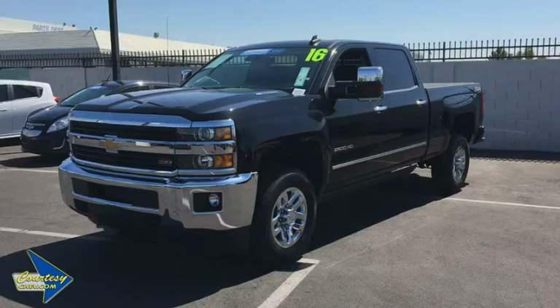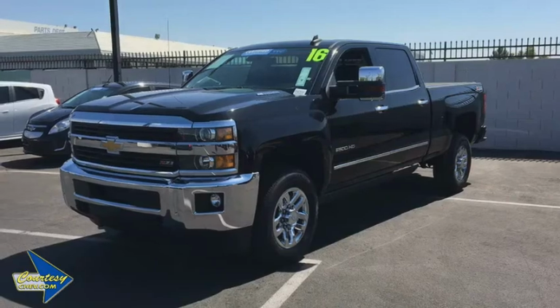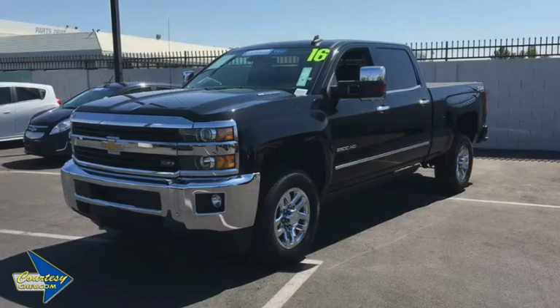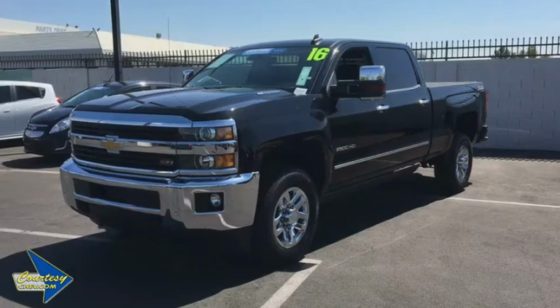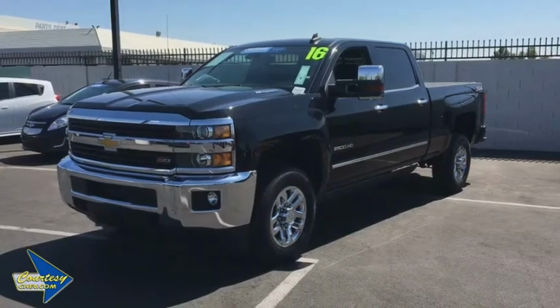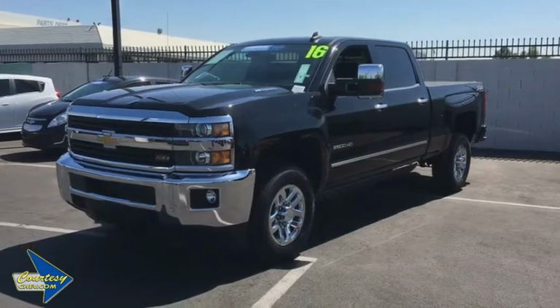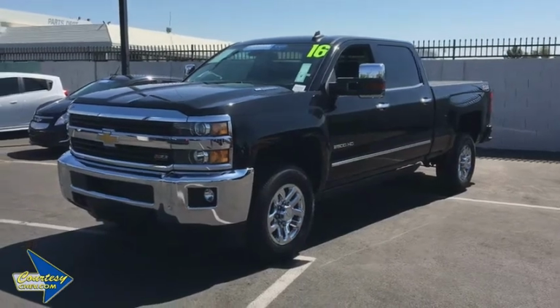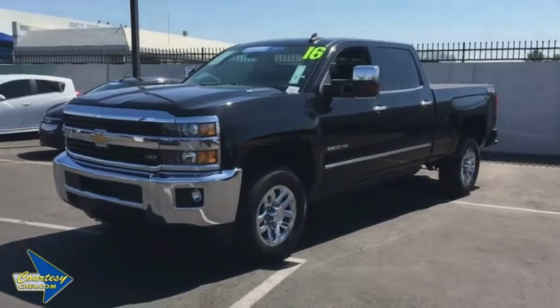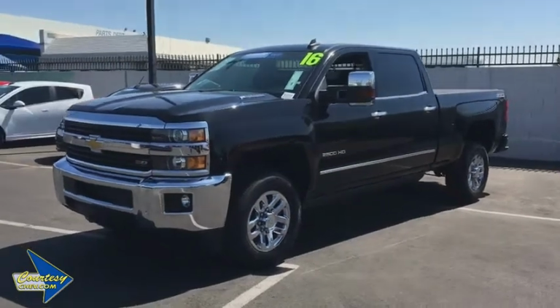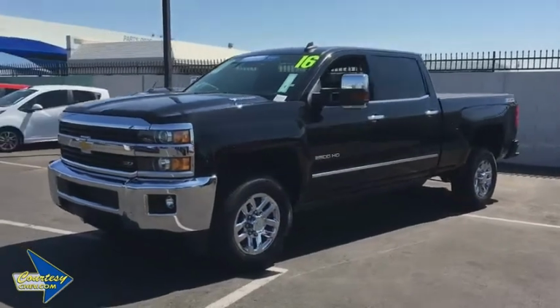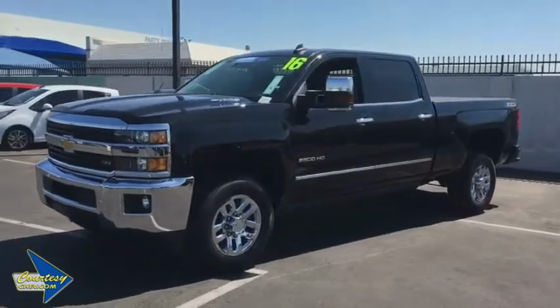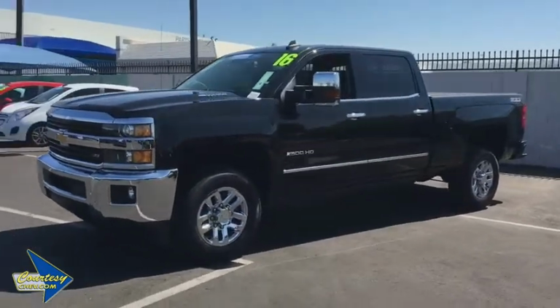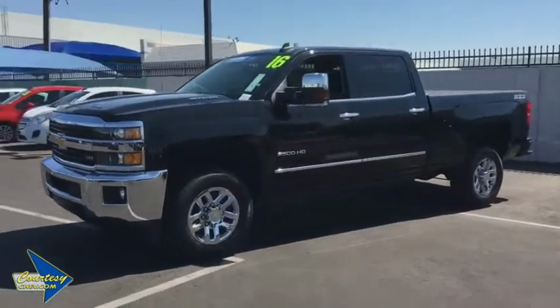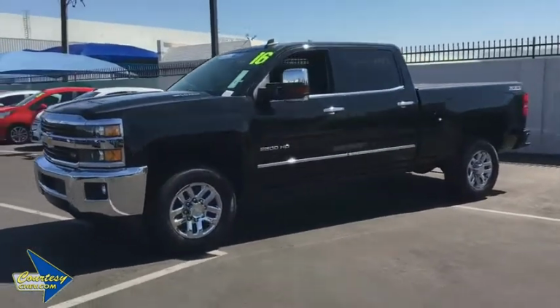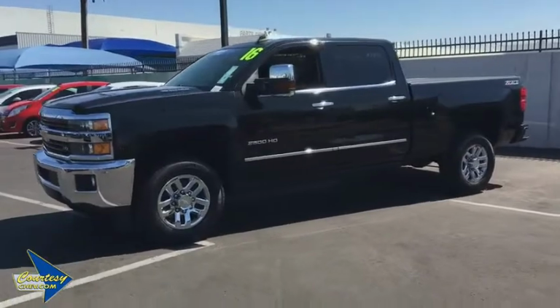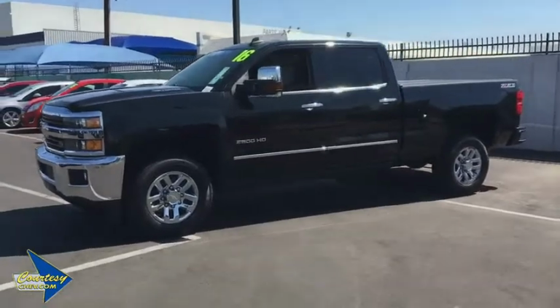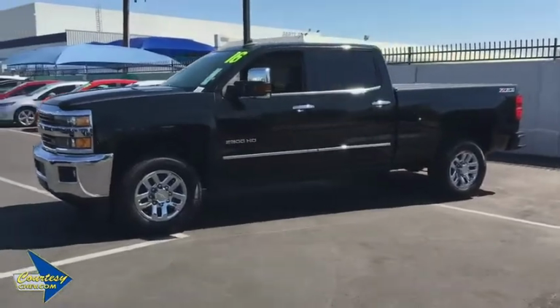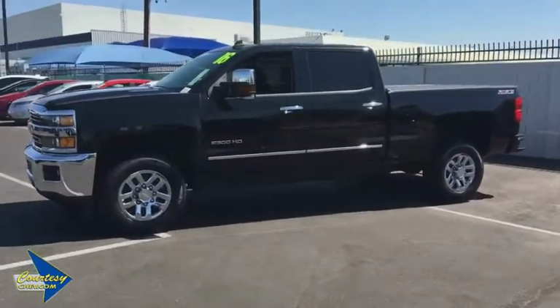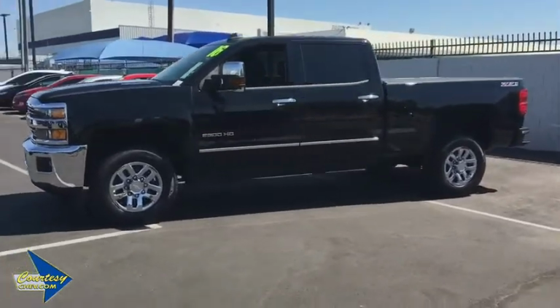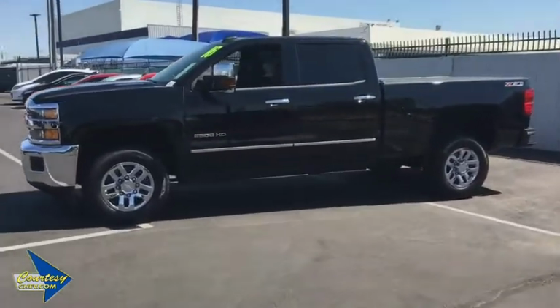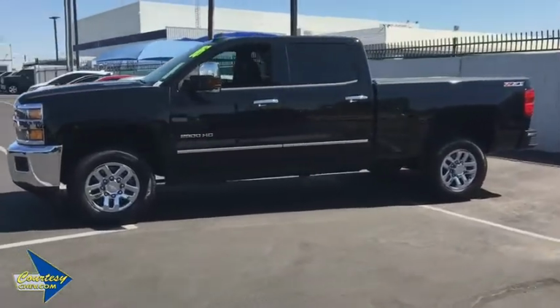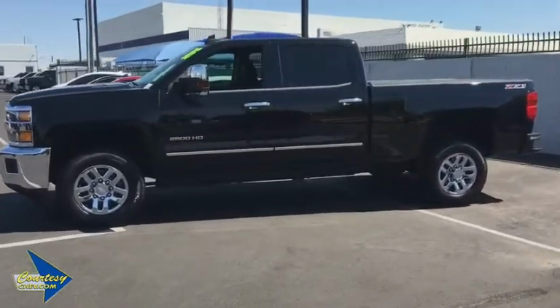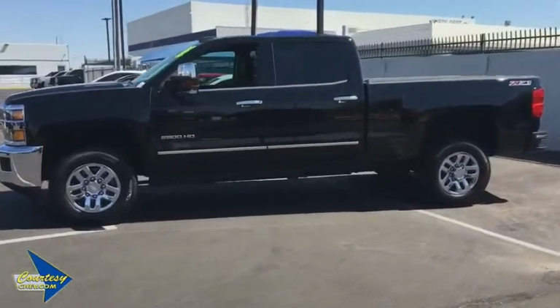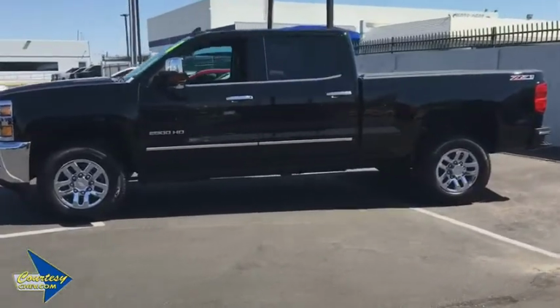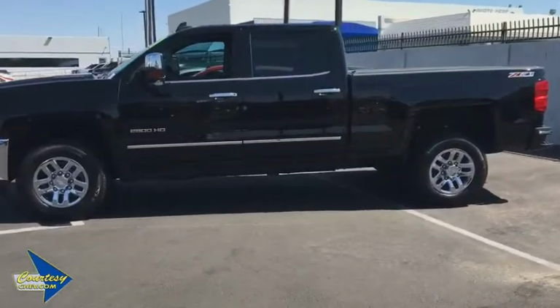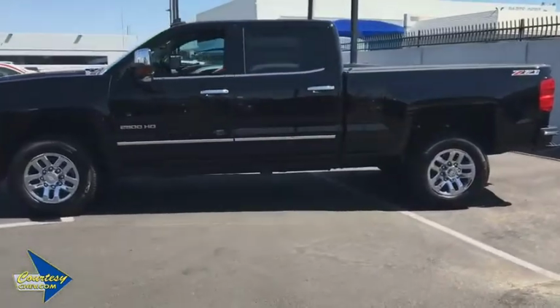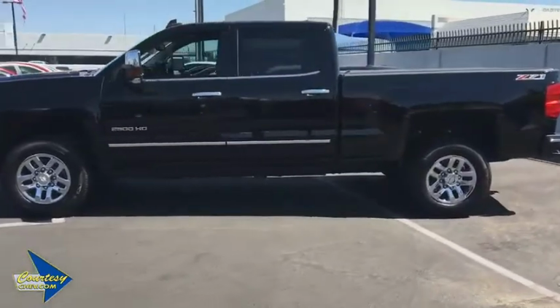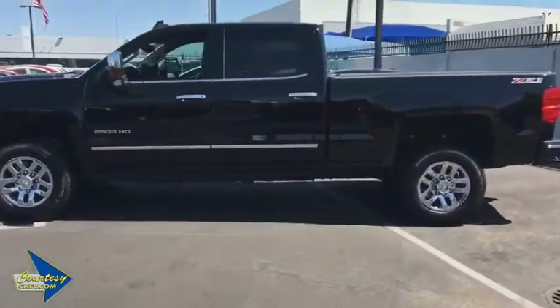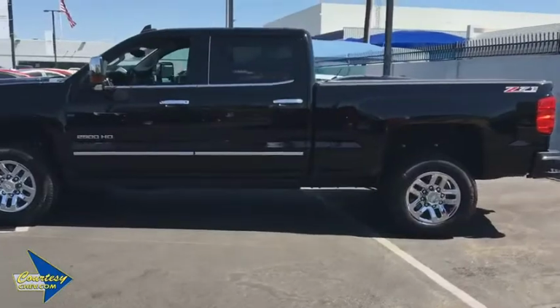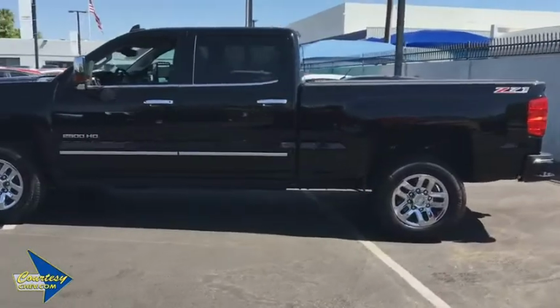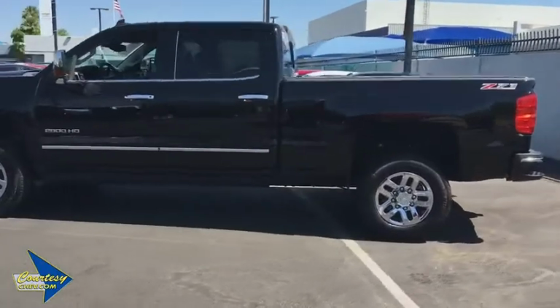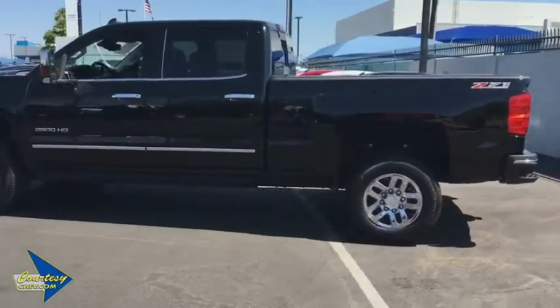2016 Chevrolet Silverado 2500 HD. This pickup truck pulls unlike any other. This vehicle has less than 40,000 miles. Here are some of this vehicle's great options.